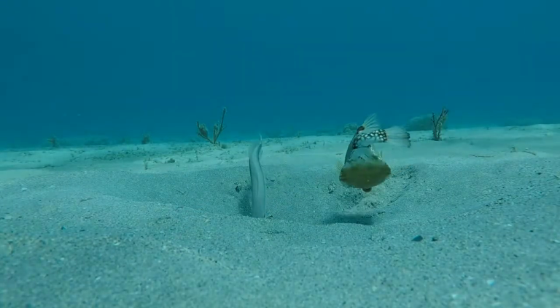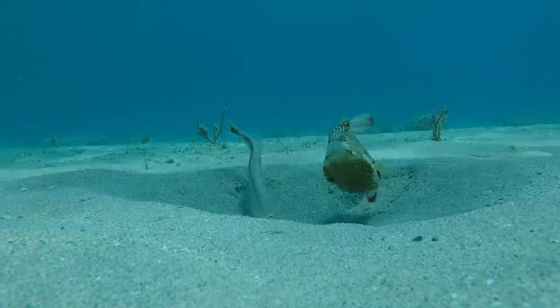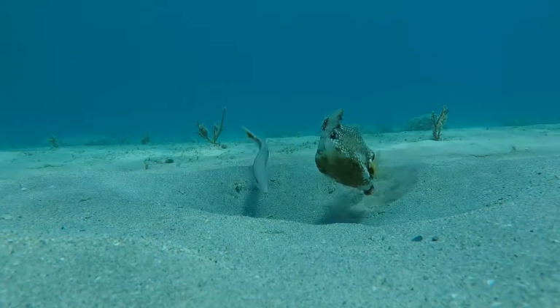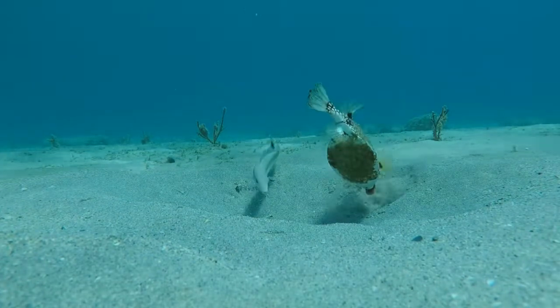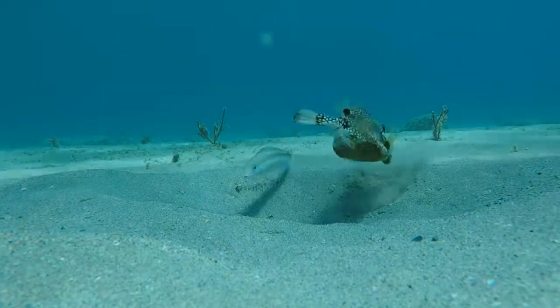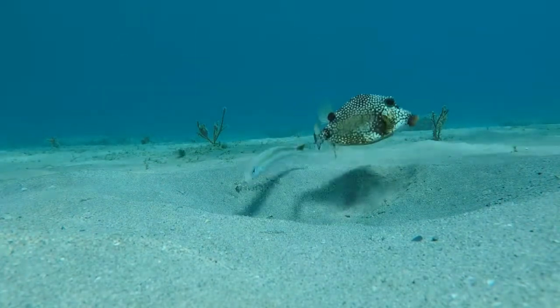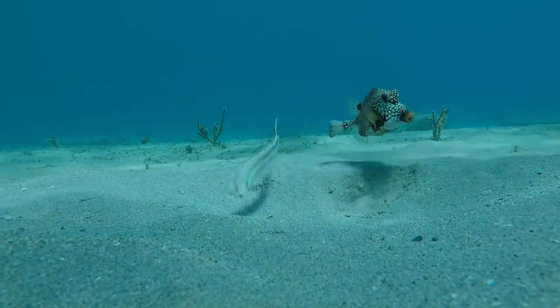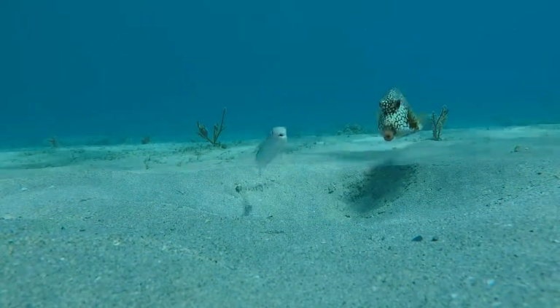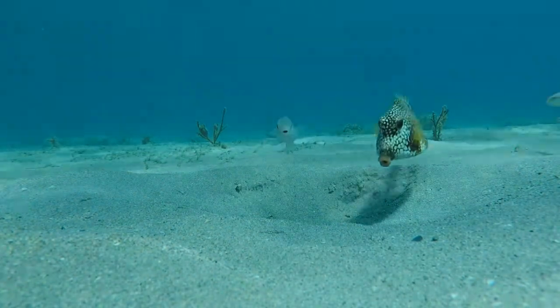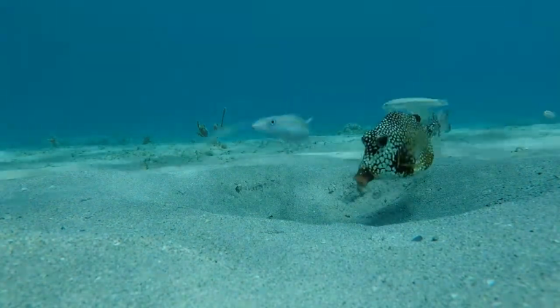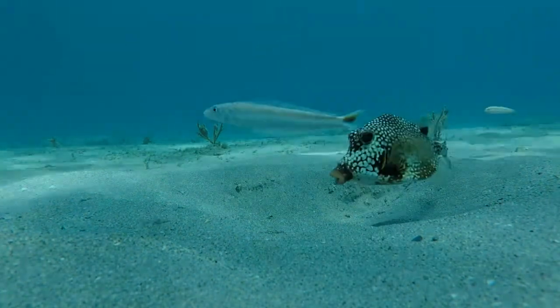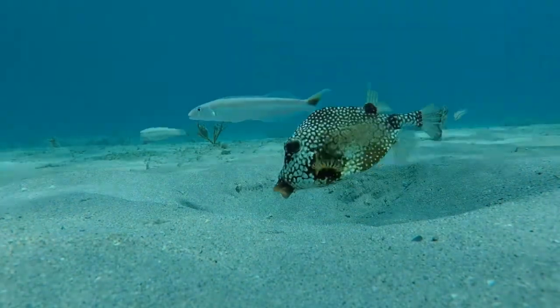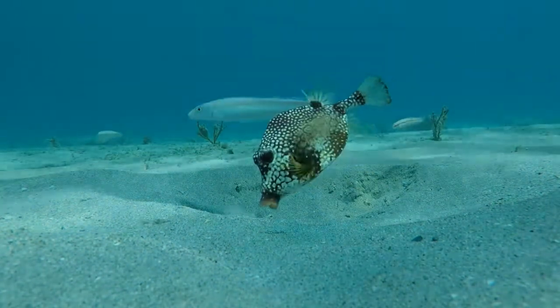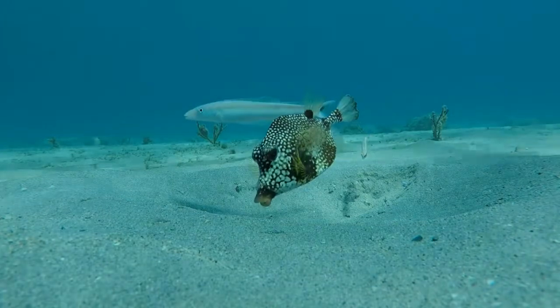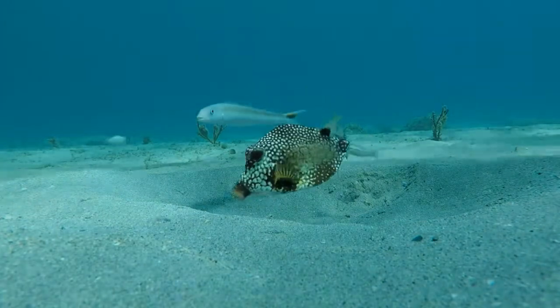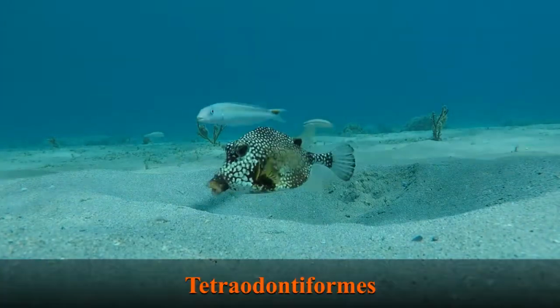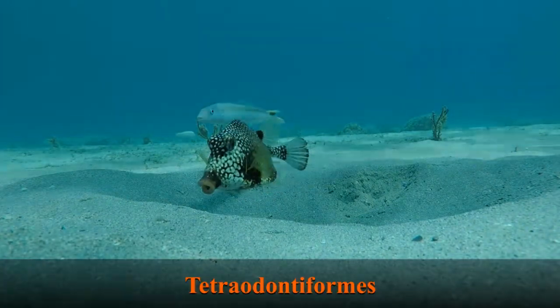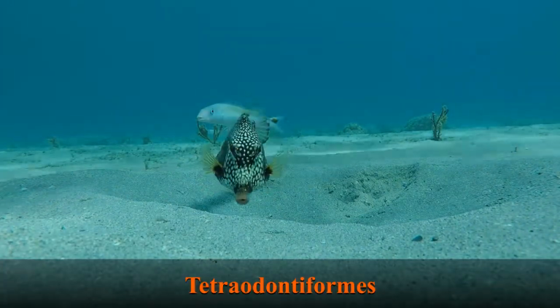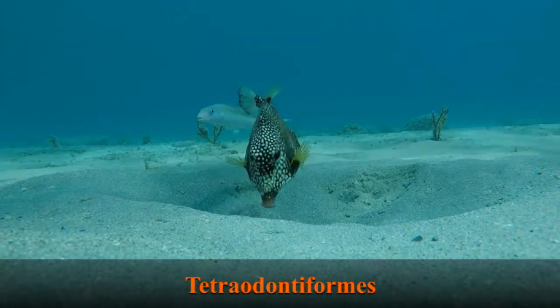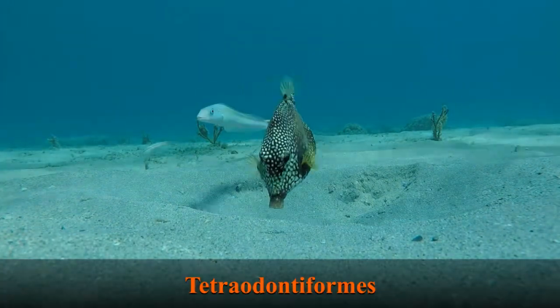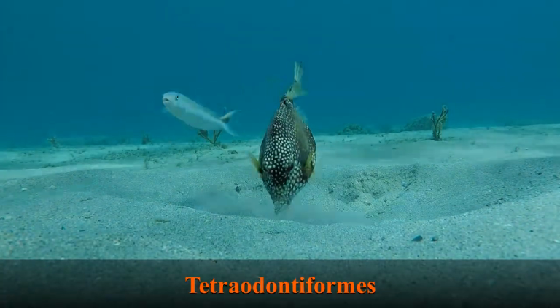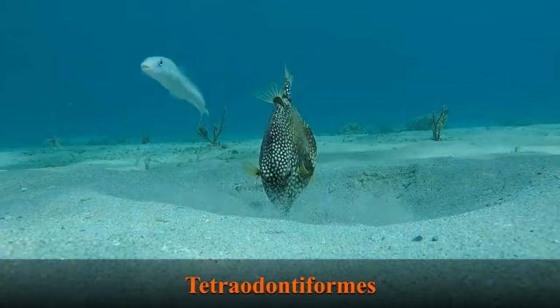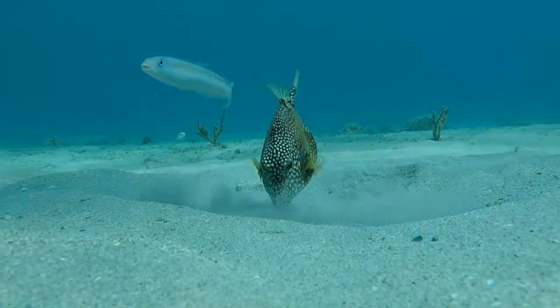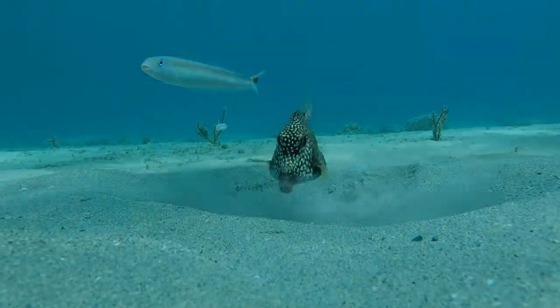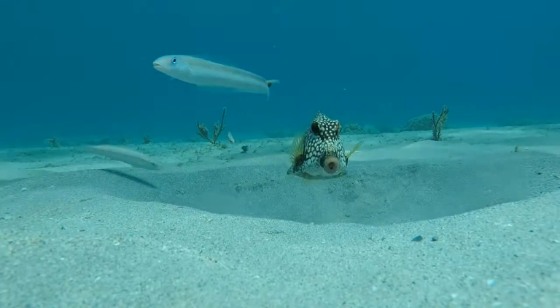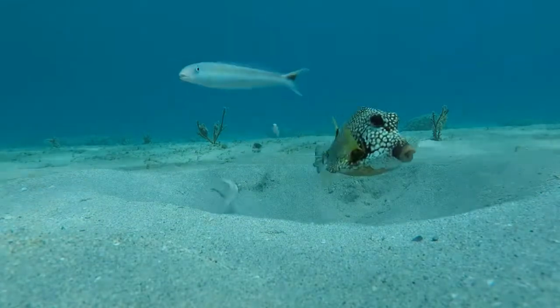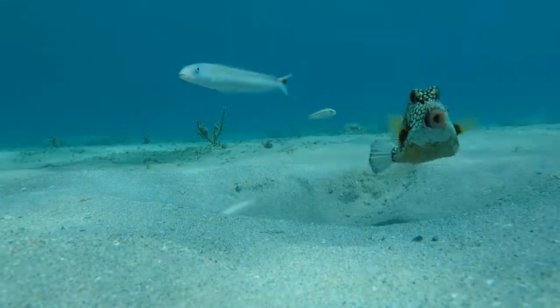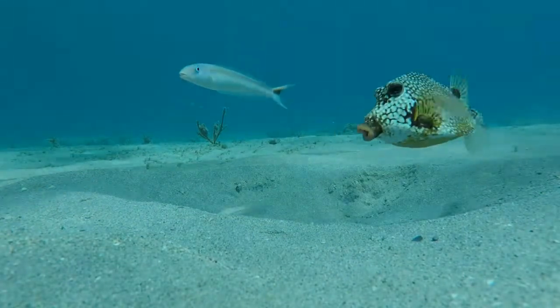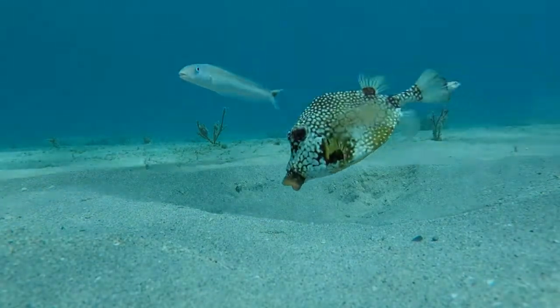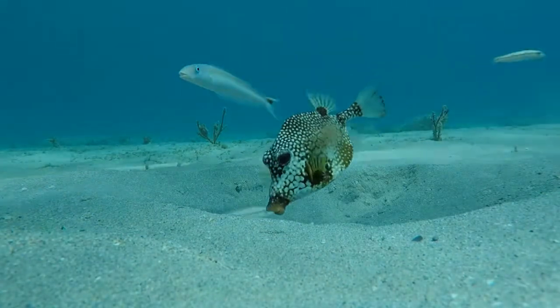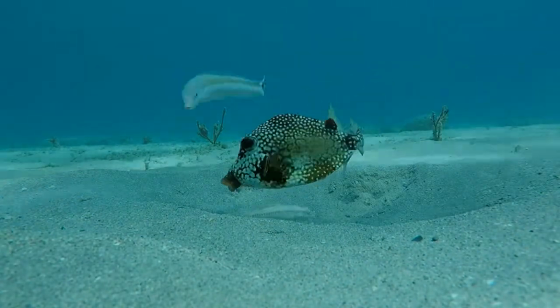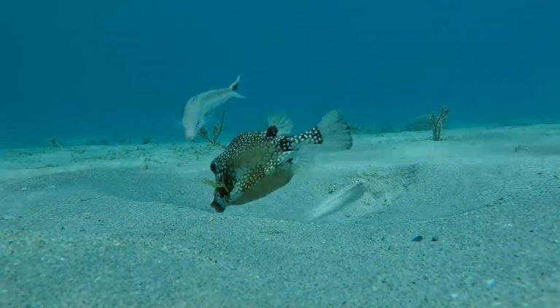They have characteristics similar to pufferfish and filefish, and that's because they are all in the same scientific order called Tetraodontiformes. The smooth trunkfish has a triangular body shape with armored scales fused to their body and a small puckered mouth.